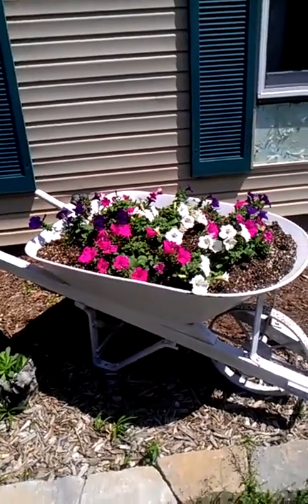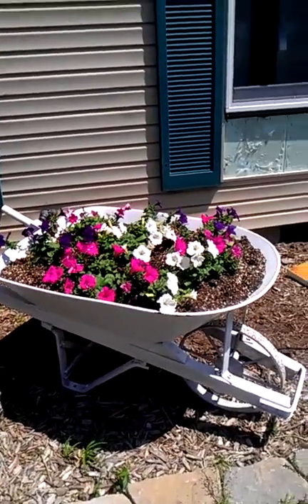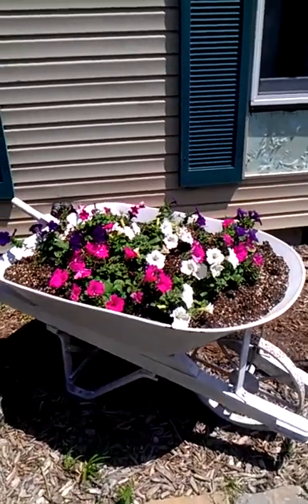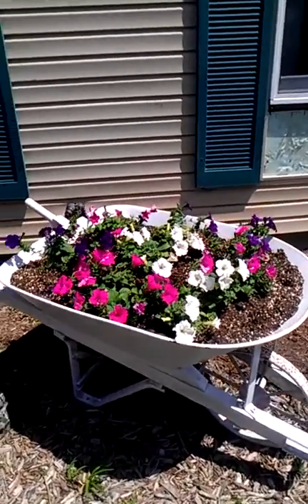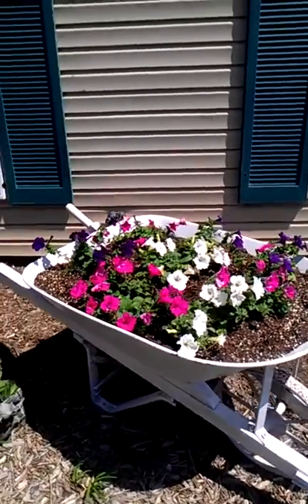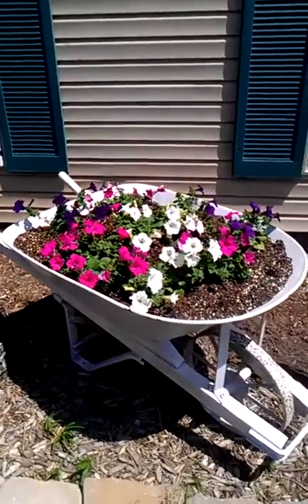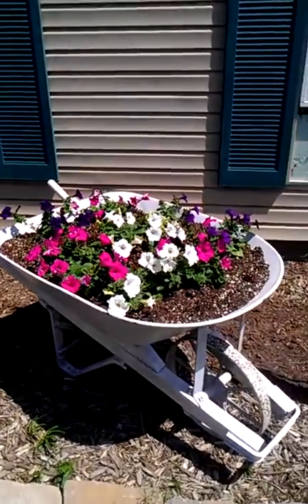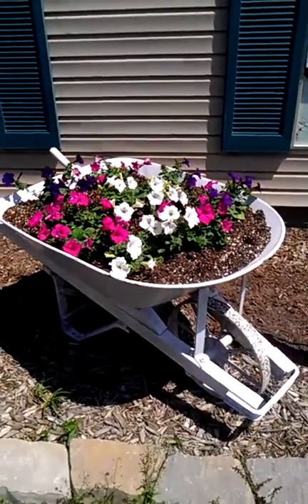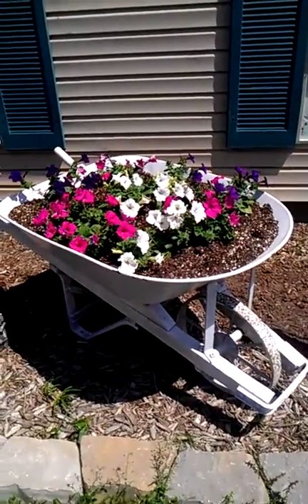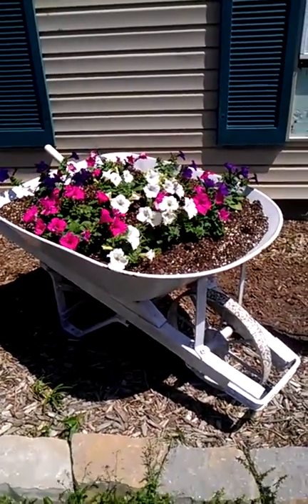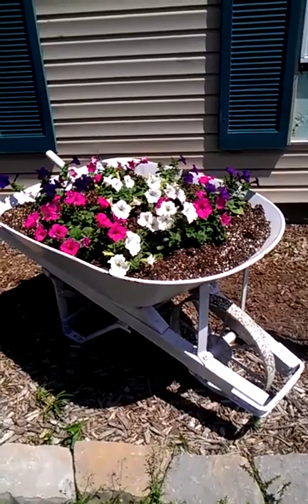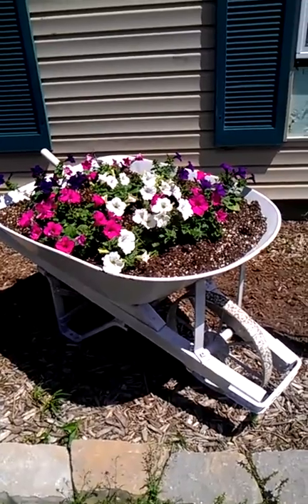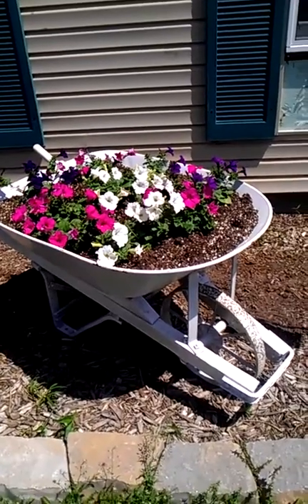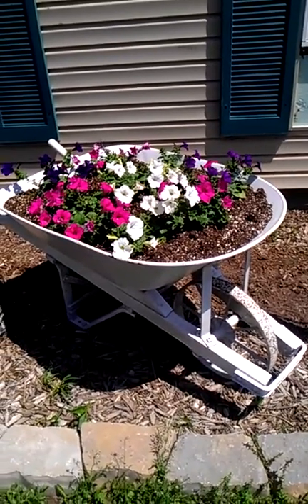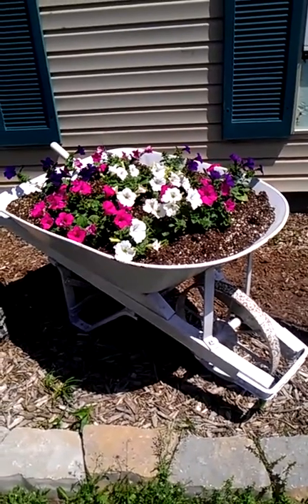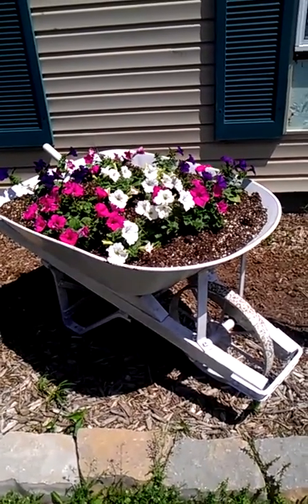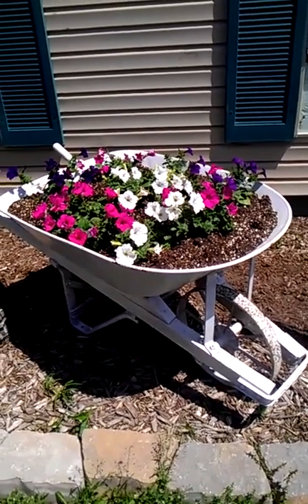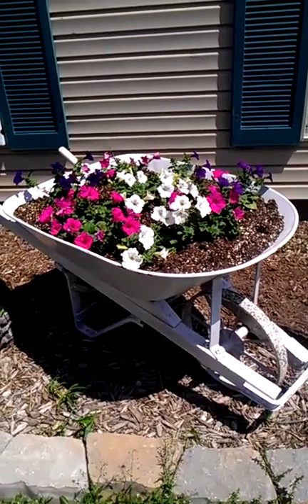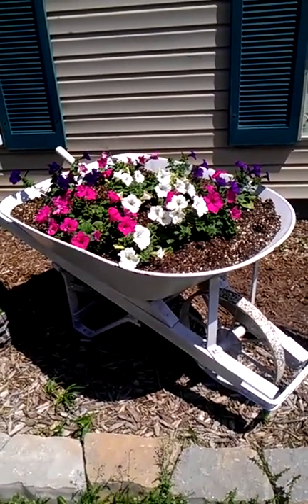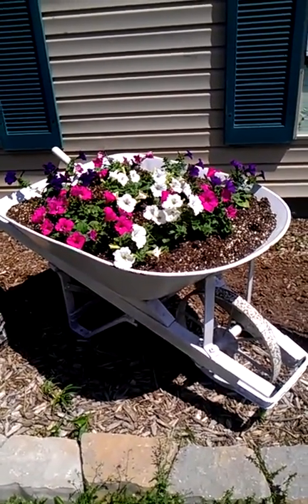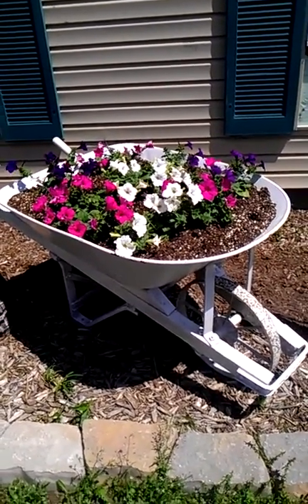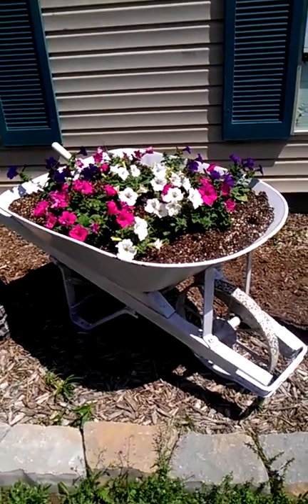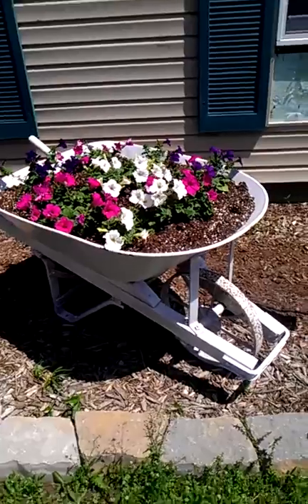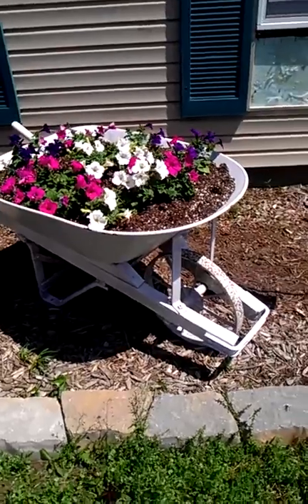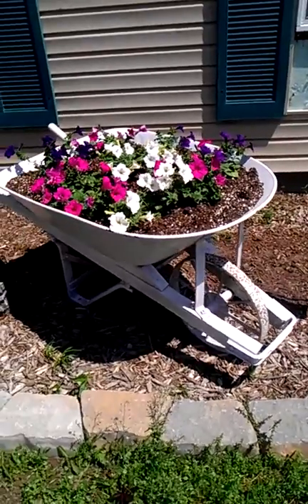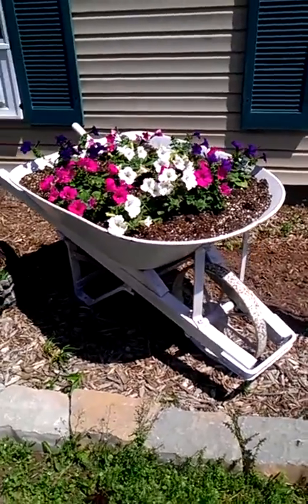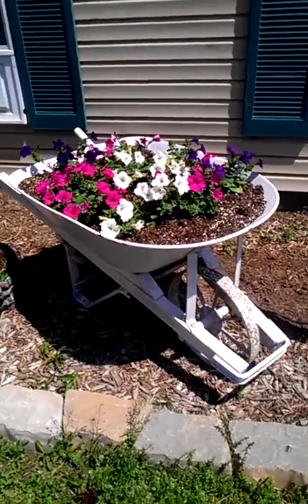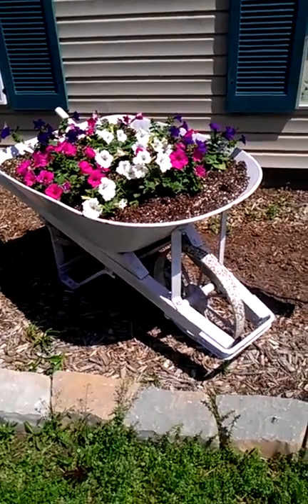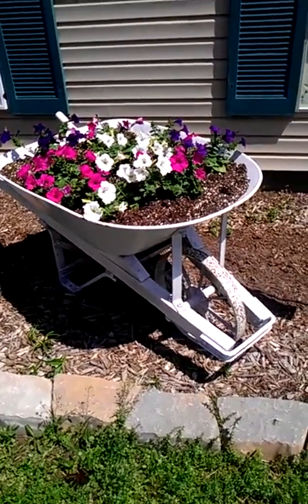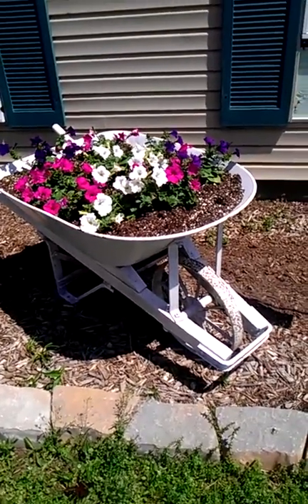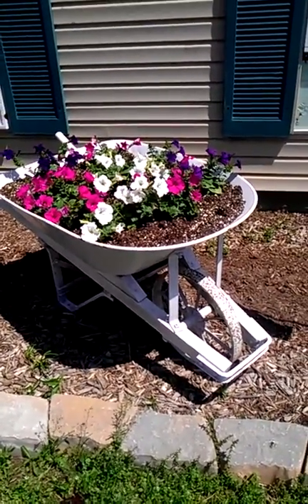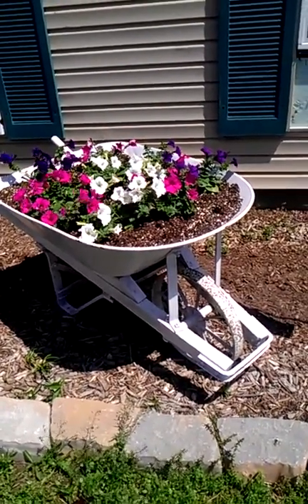Hi, this is Pam. I wanted to show you a planter that I recently bought. A friend of mine had it for sale on Facebook — her father was selling it. It's an antique wheelbarrow, full size, and I could have used it for gardening.